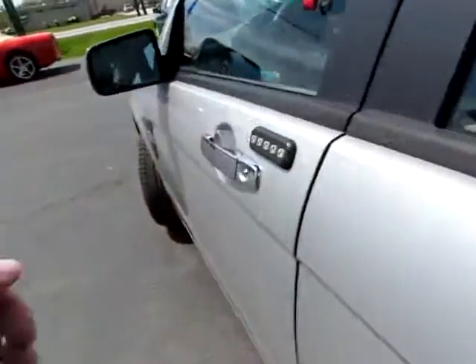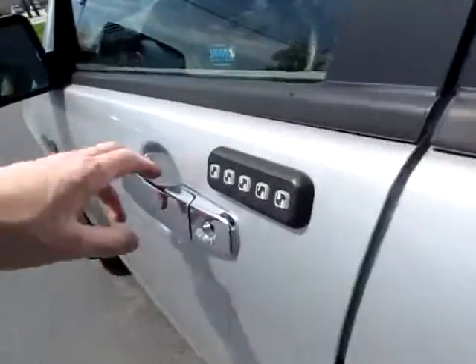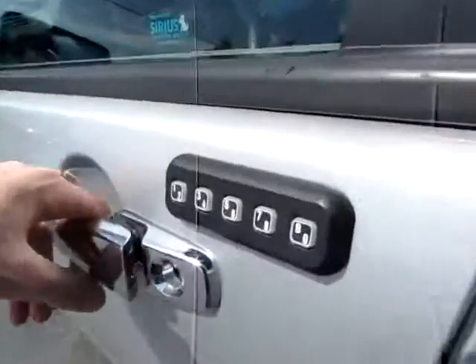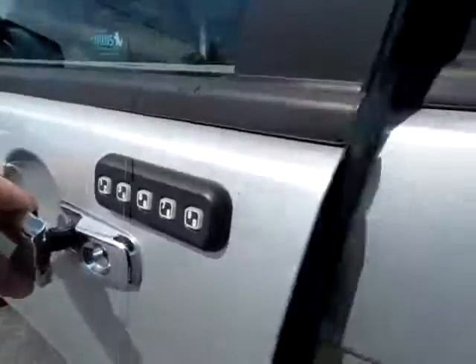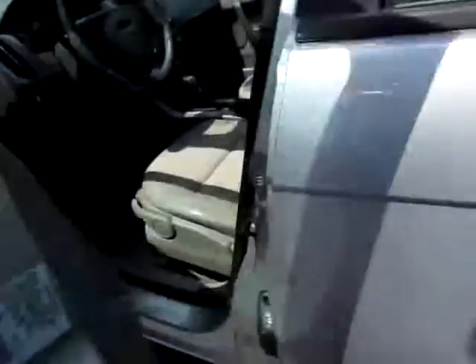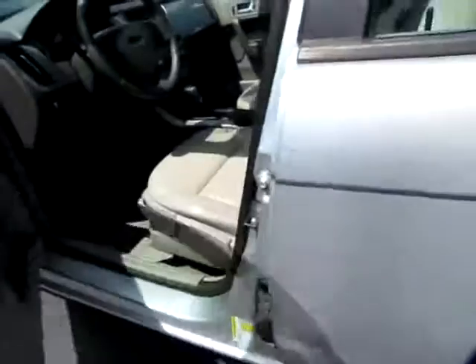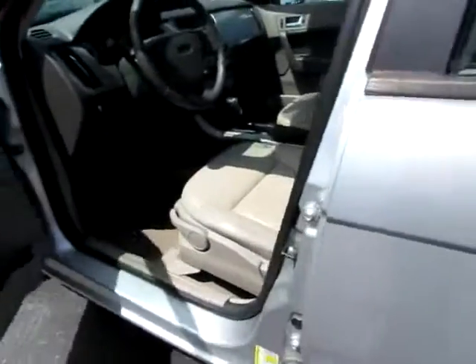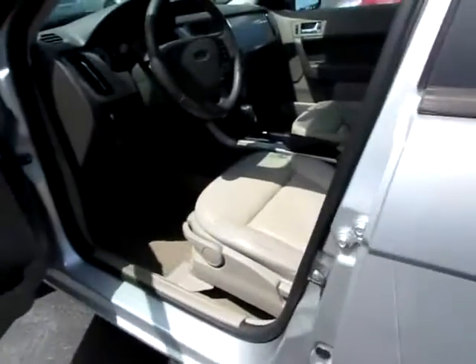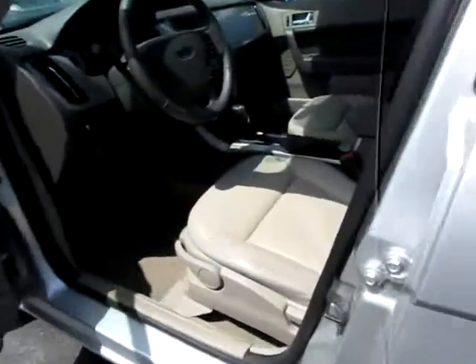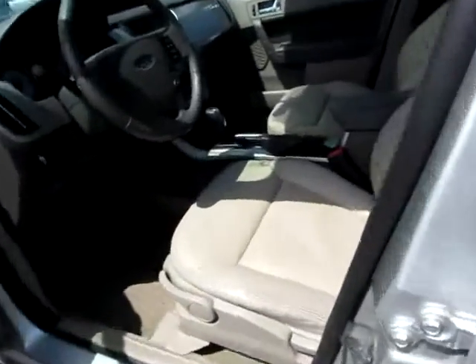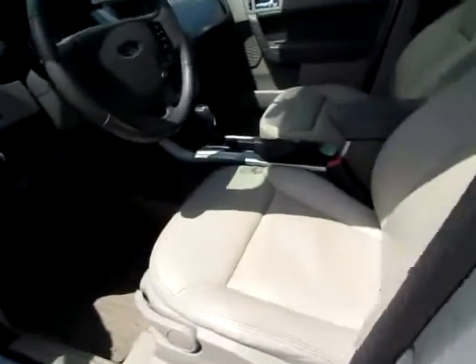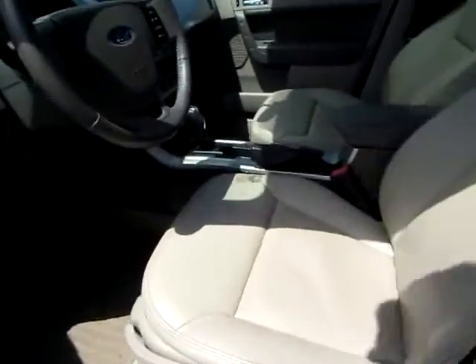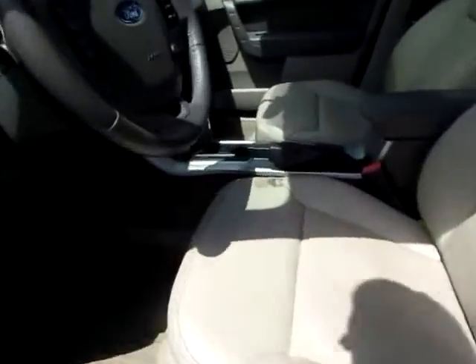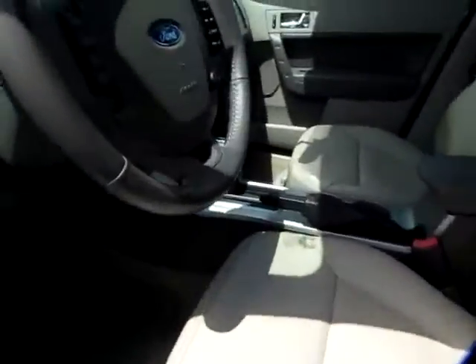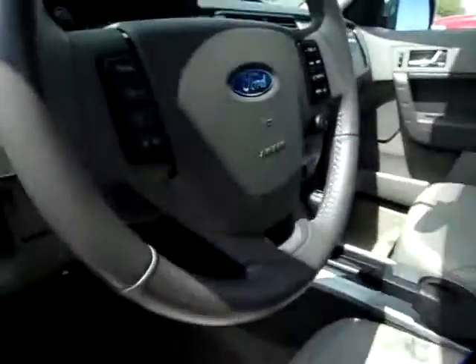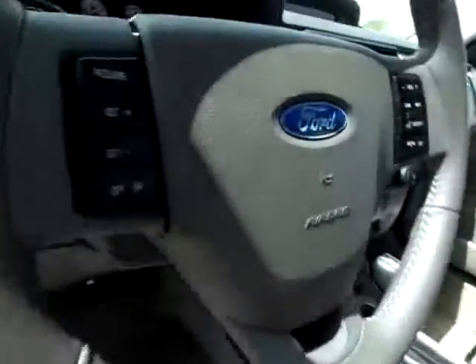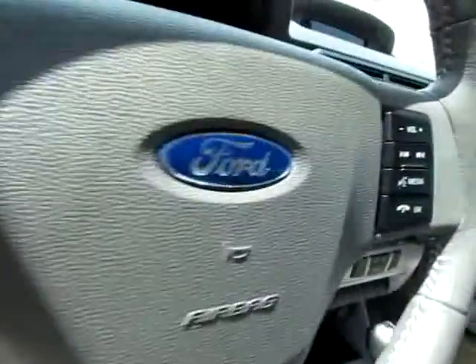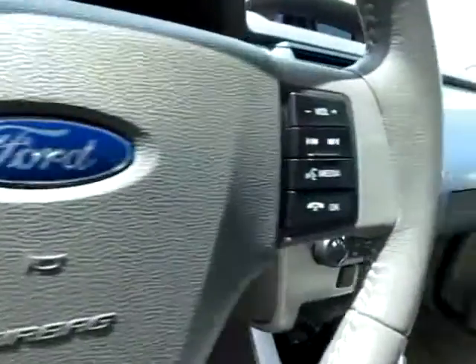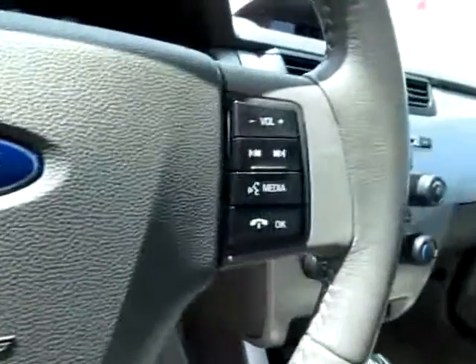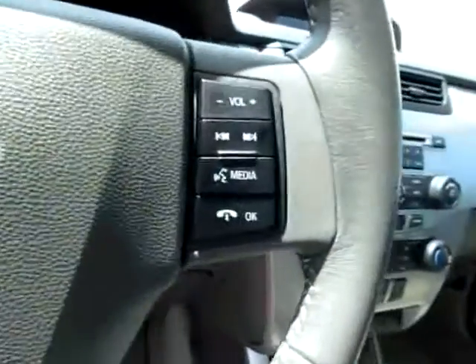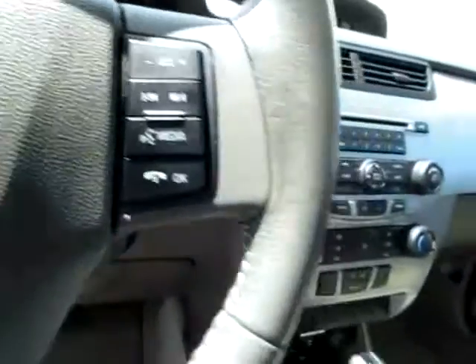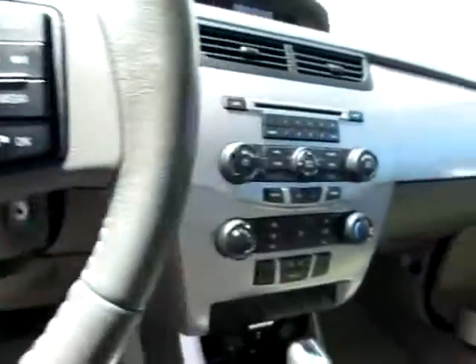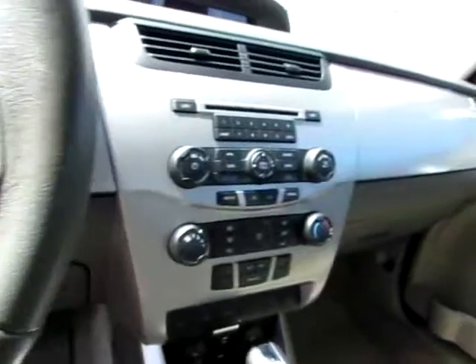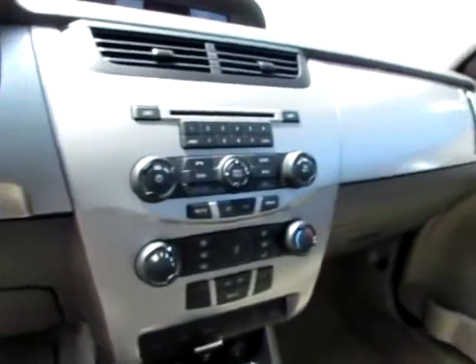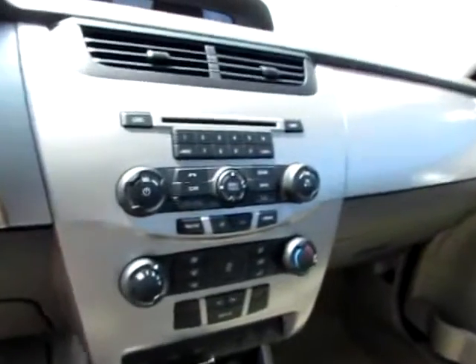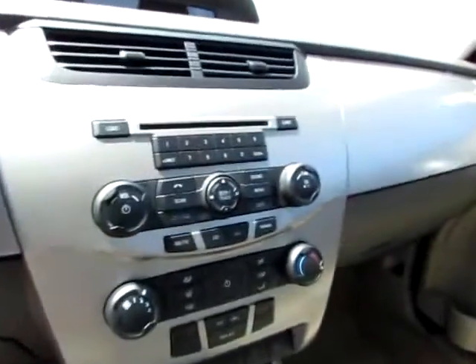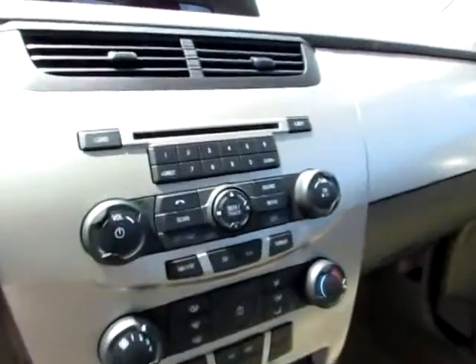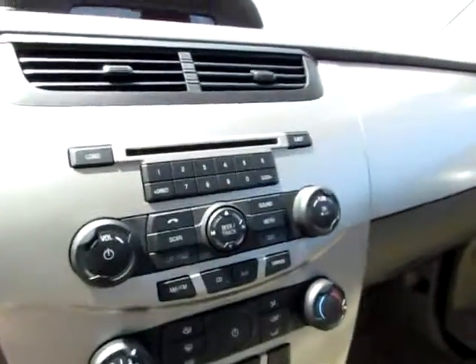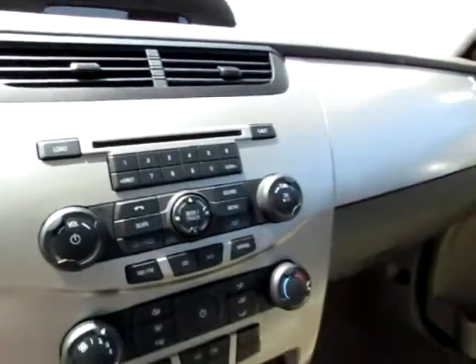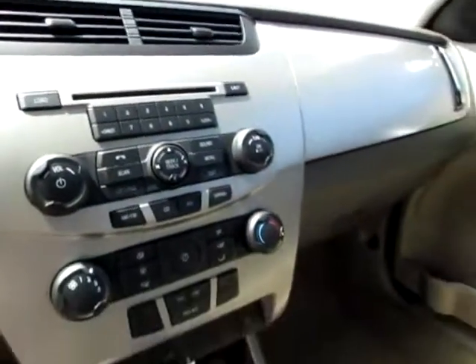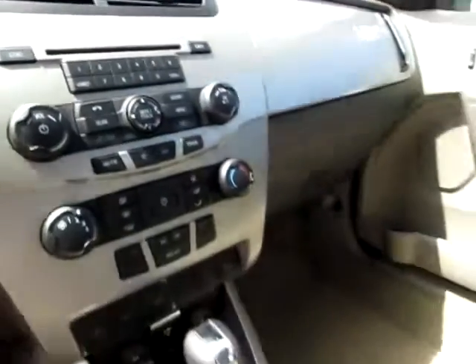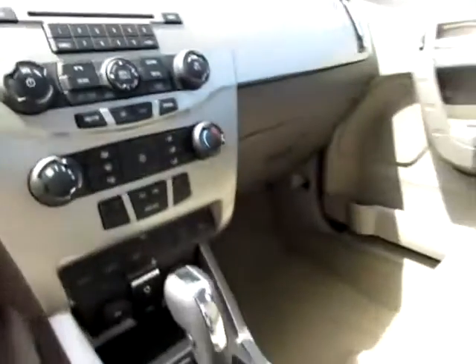Keyless entry for convenience. As you can see, we've got media controls on the steering wheel itself, so you can keep your hands on the wheel and your eyes on the road.